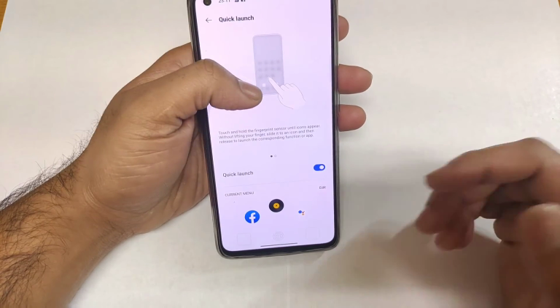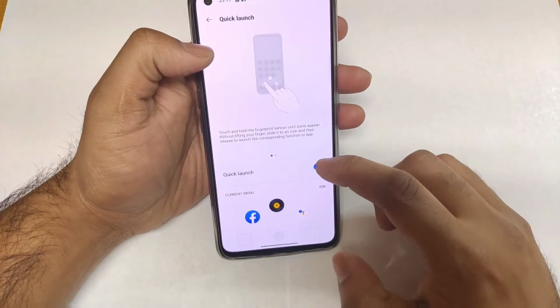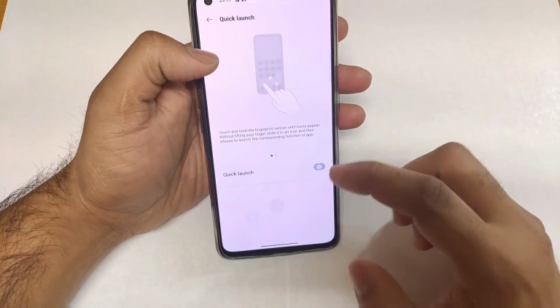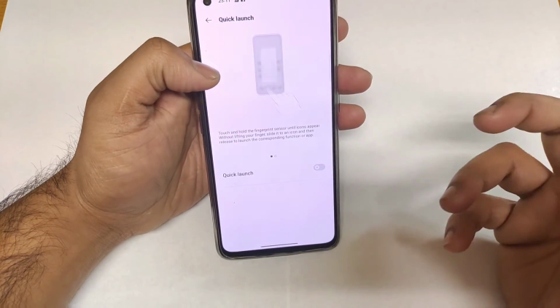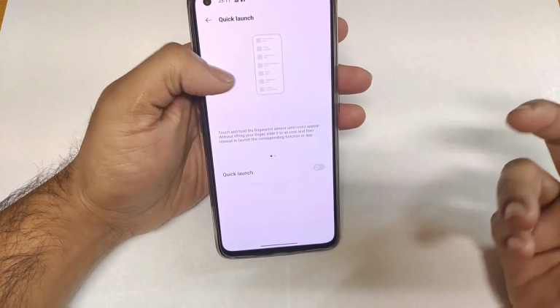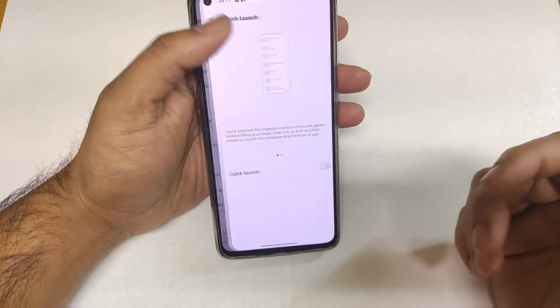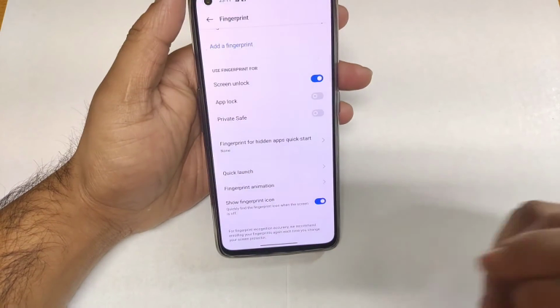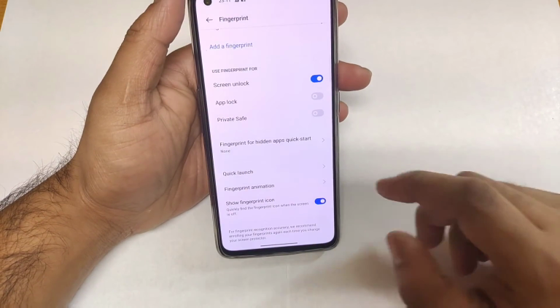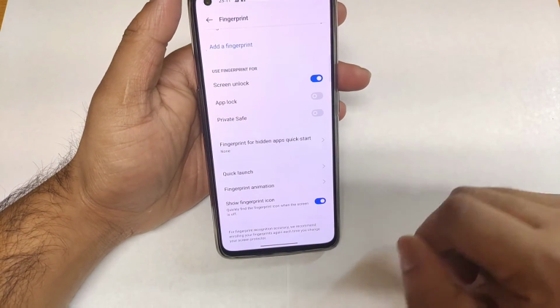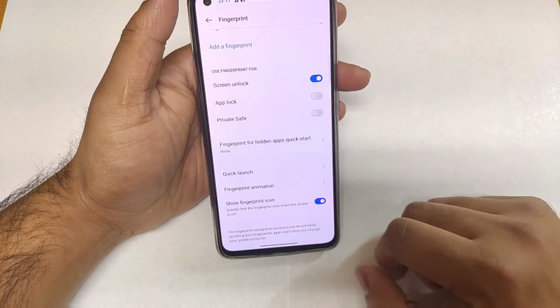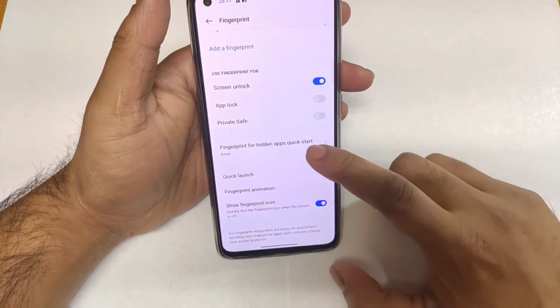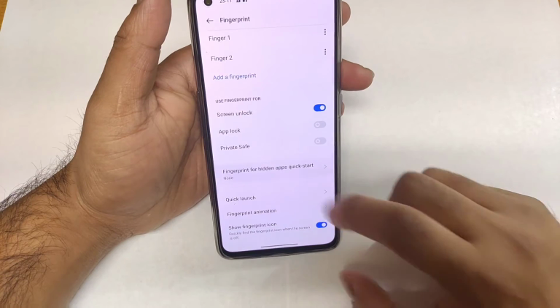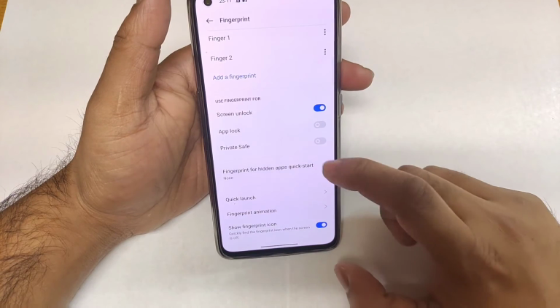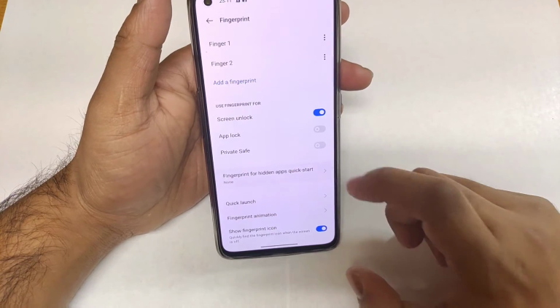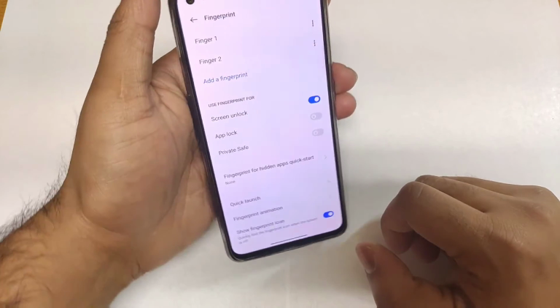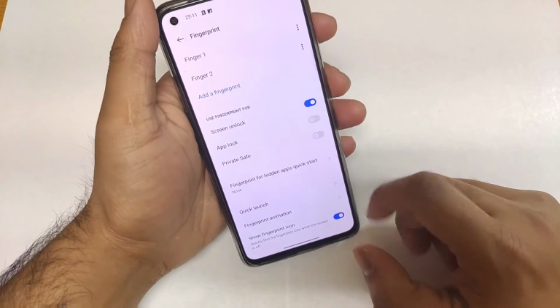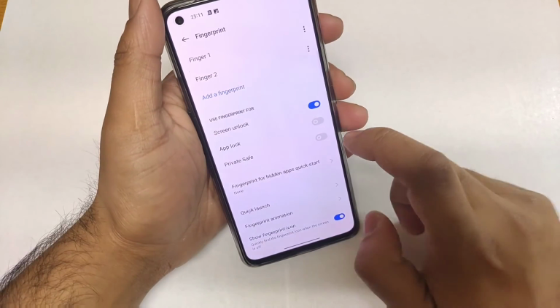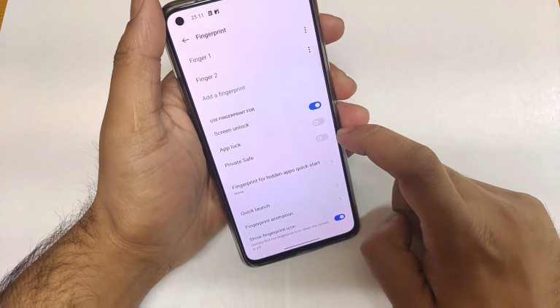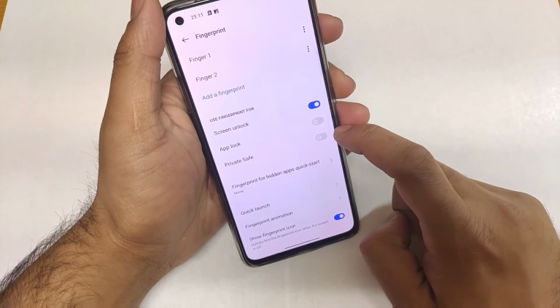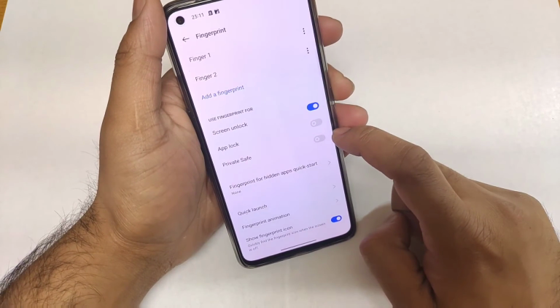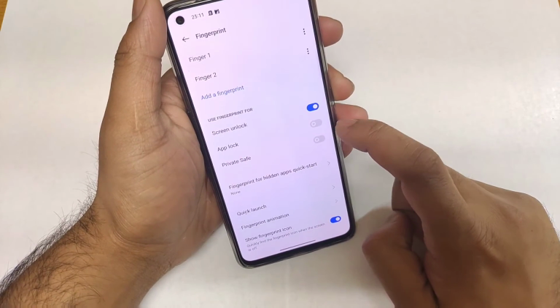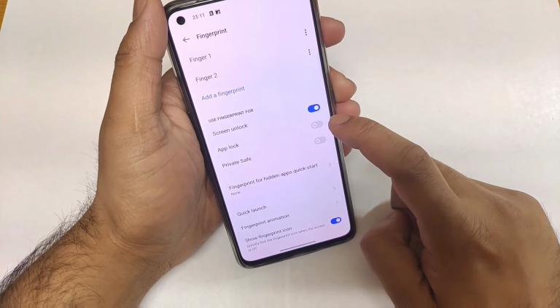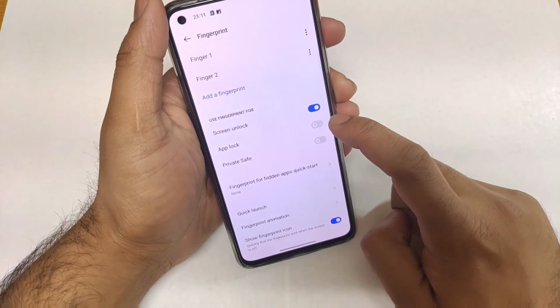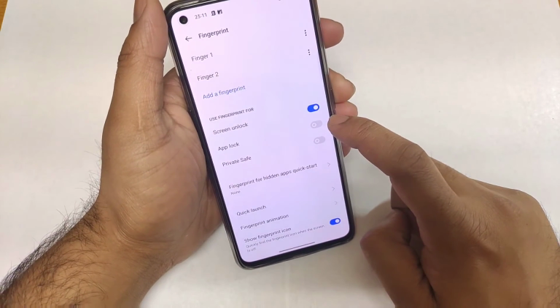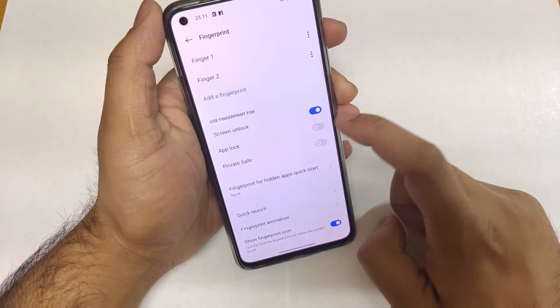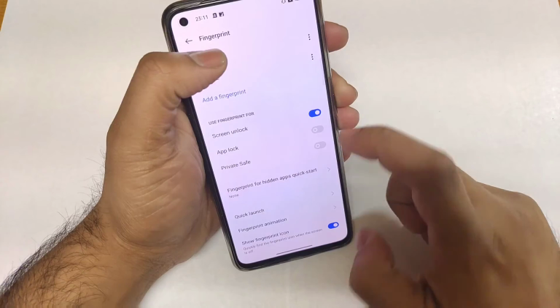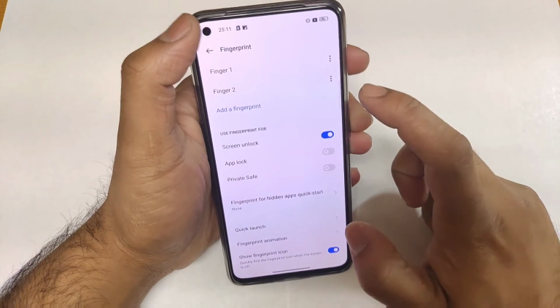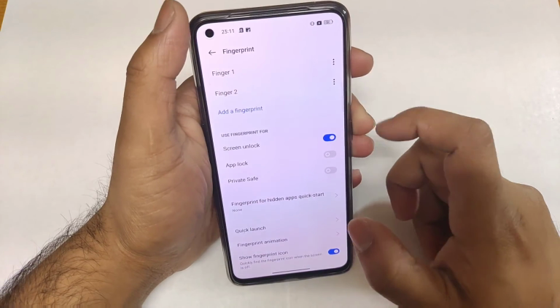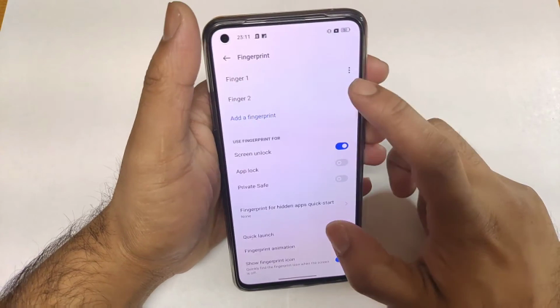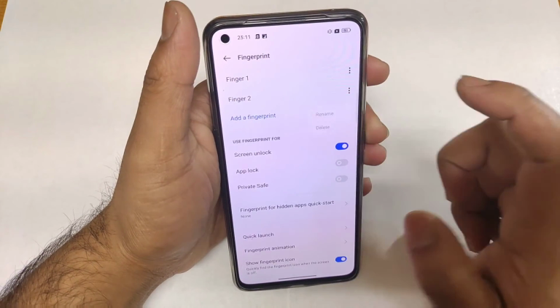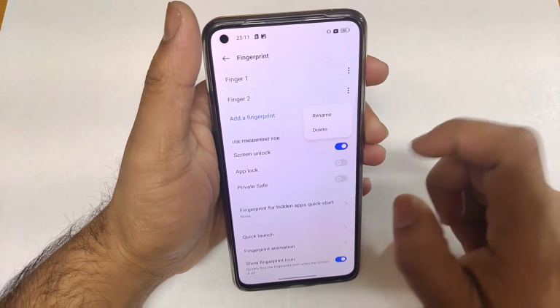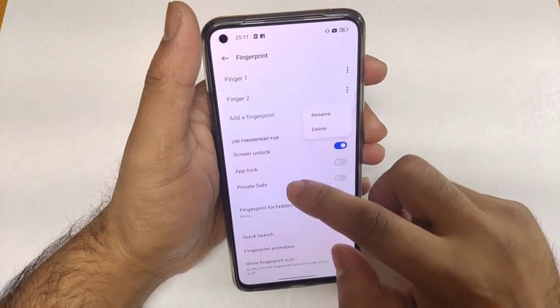The fingerprints you register can also be used for the Private Safe and App Lock functionality — that's another good advantage of this setup.